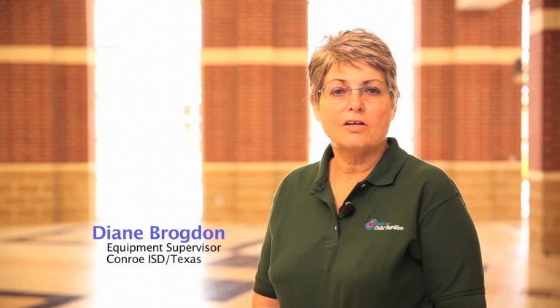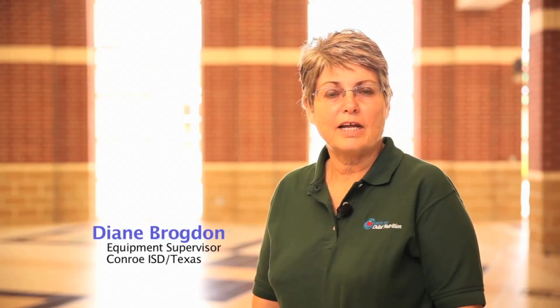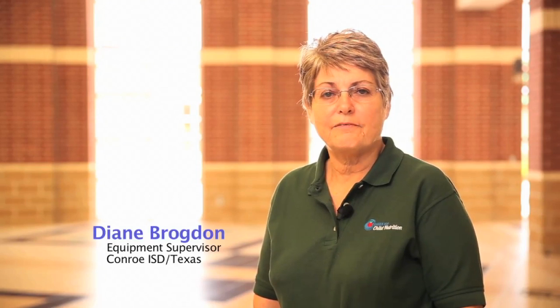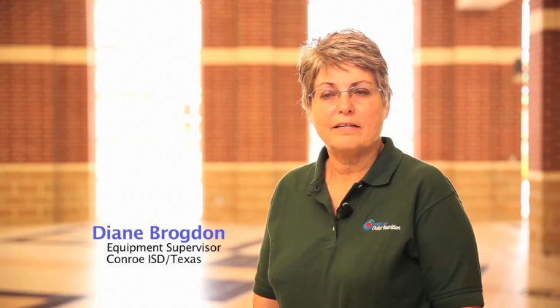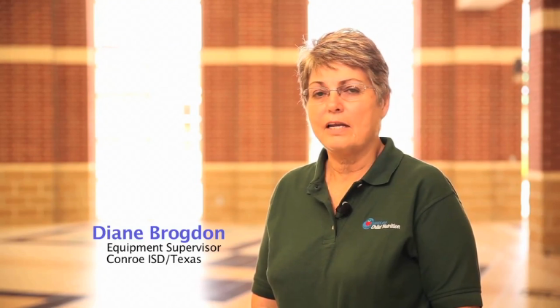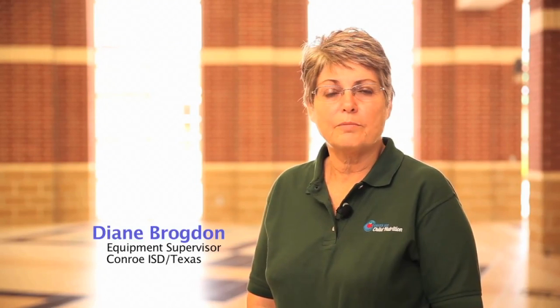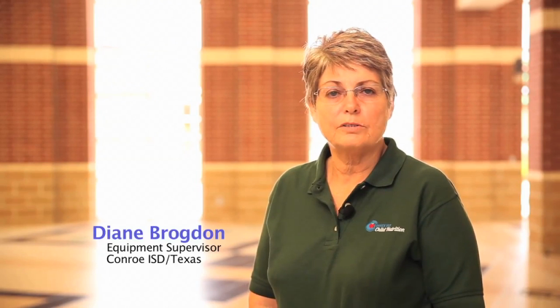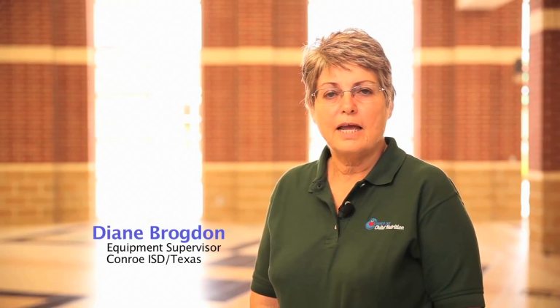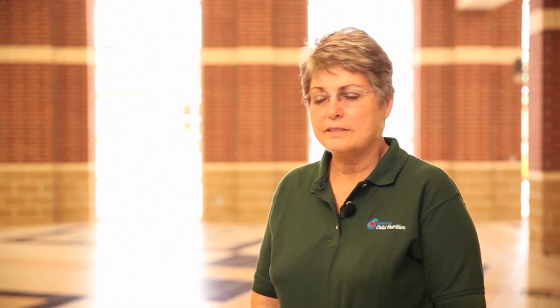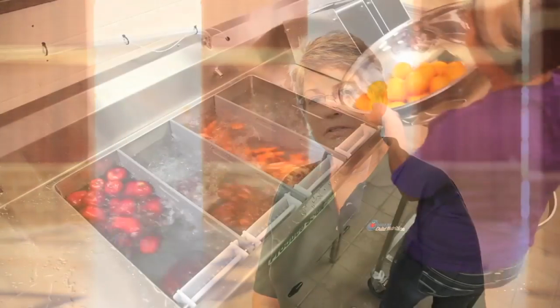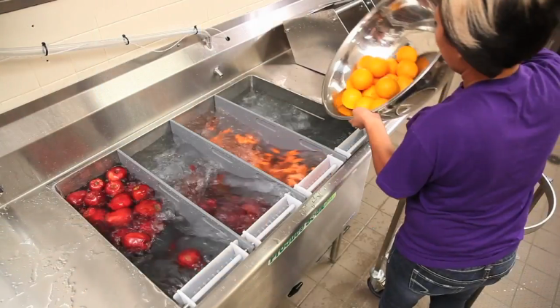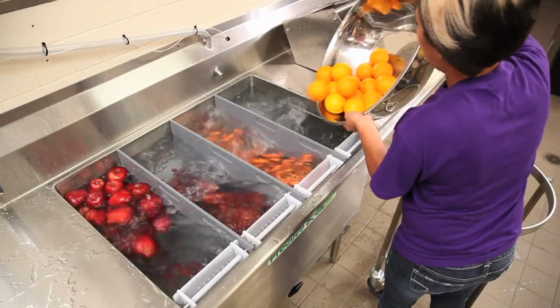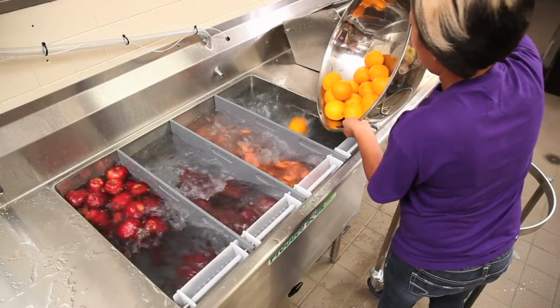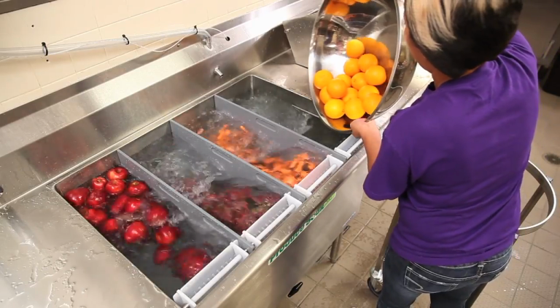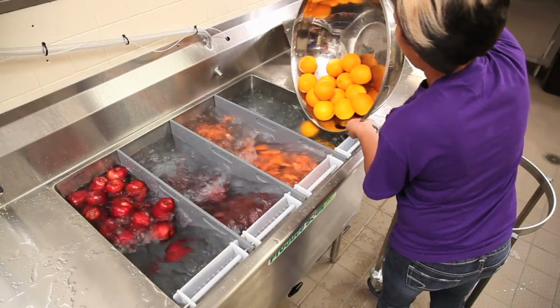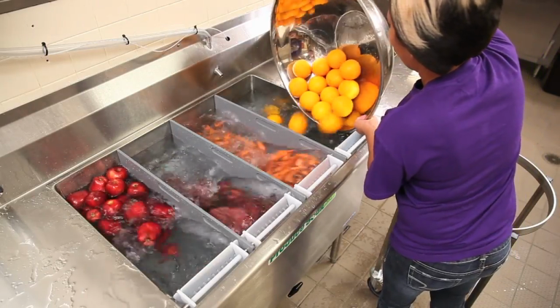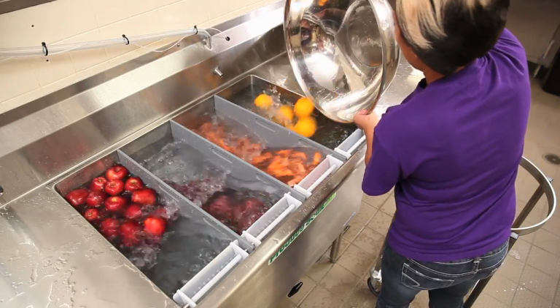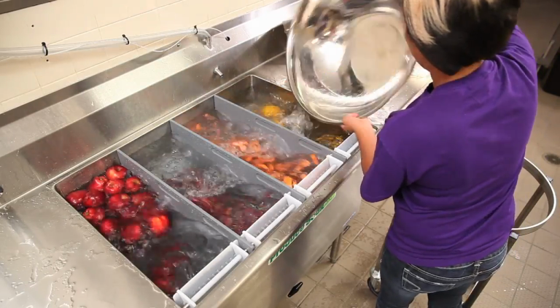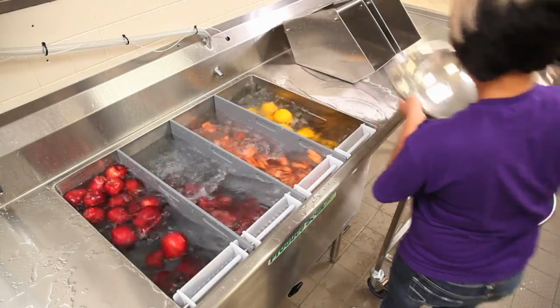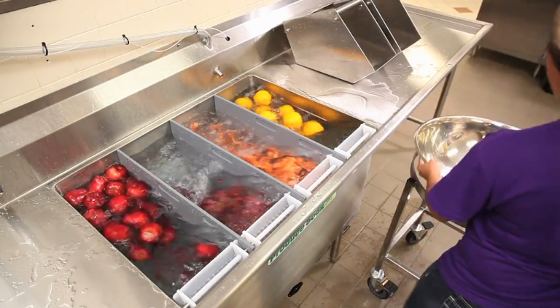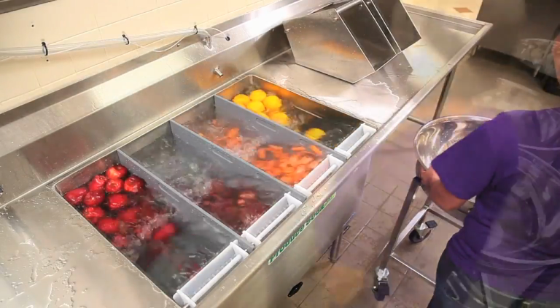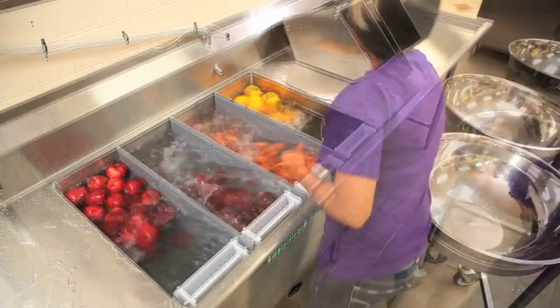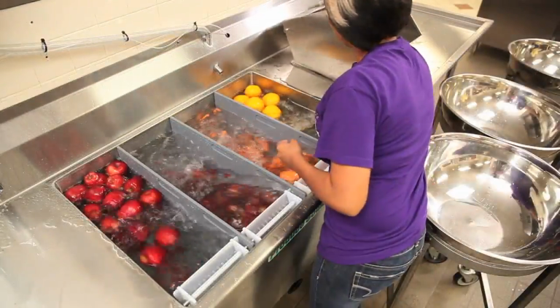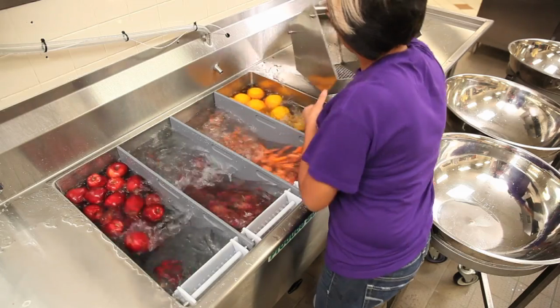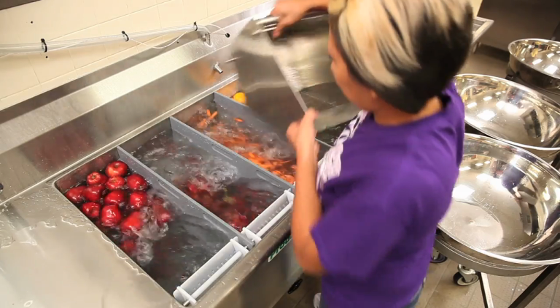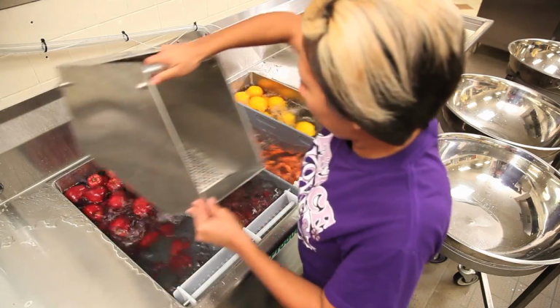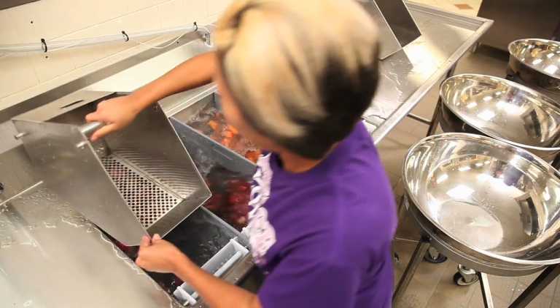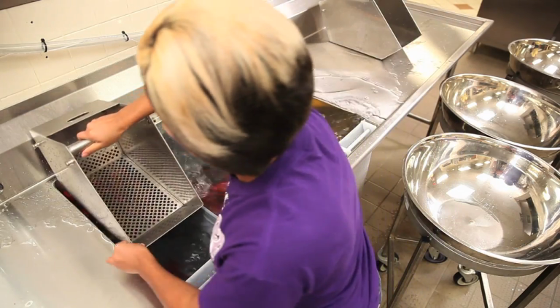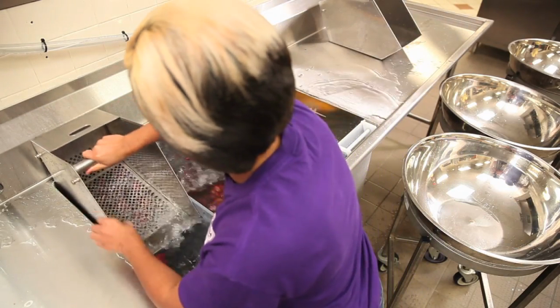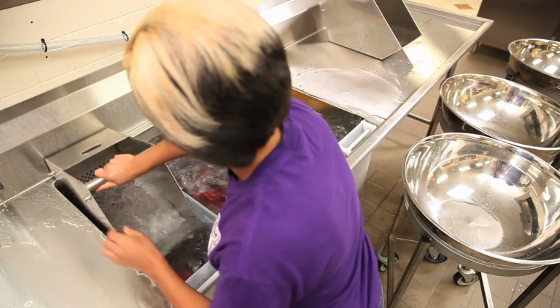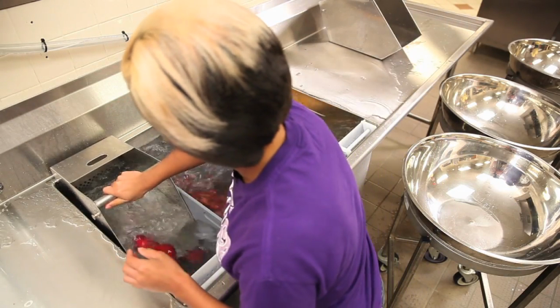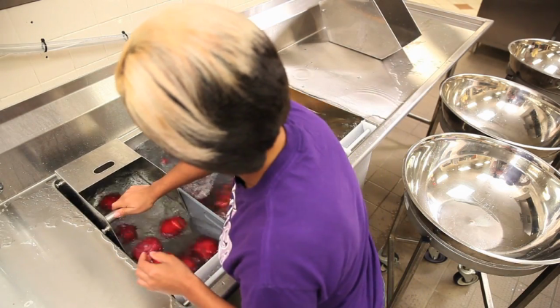They also like the fact that they can load their produce in the separate bins, and that when you put the basket in there, the basket loads the fruit, so they don't have to fish.